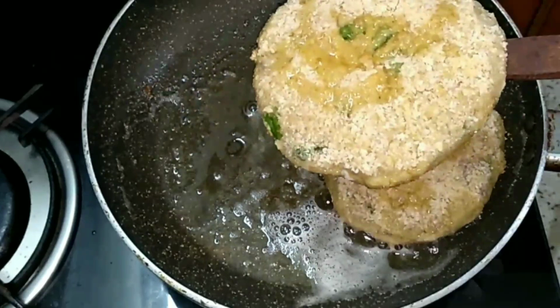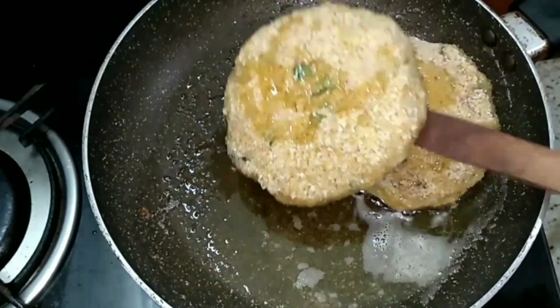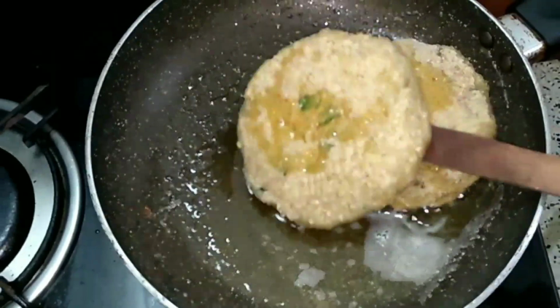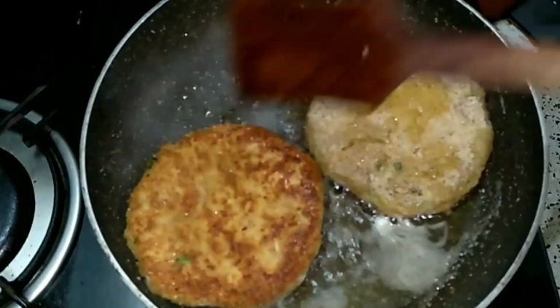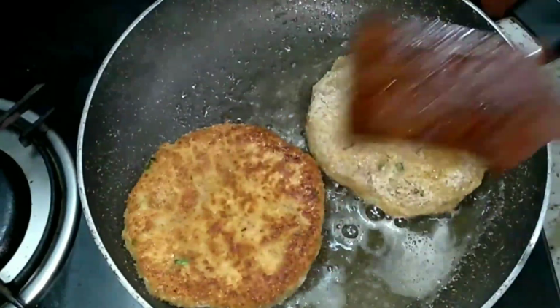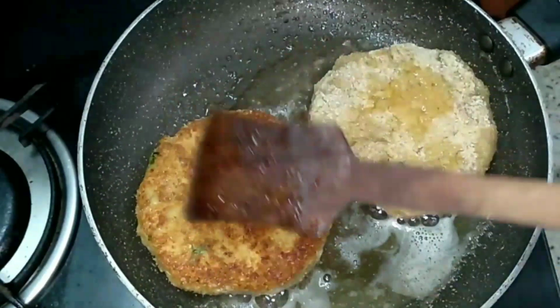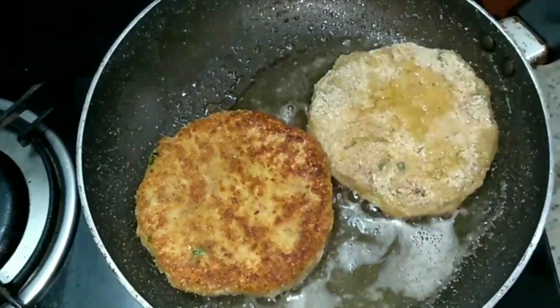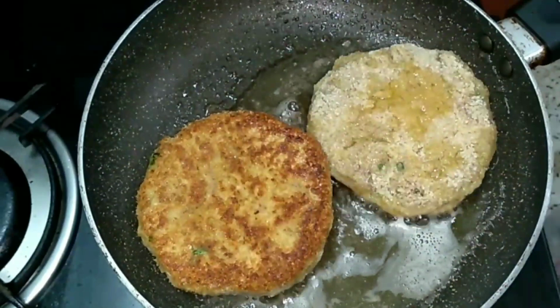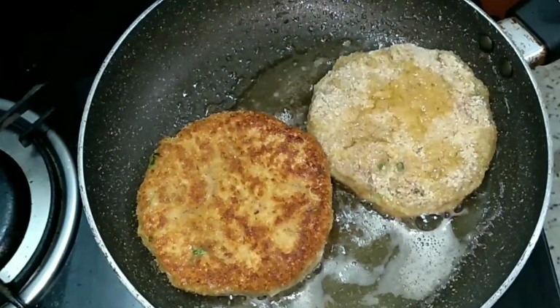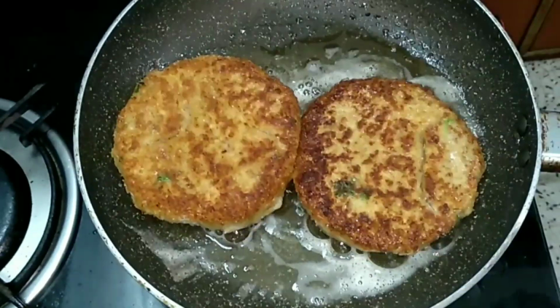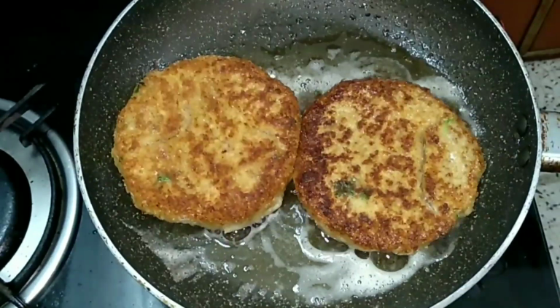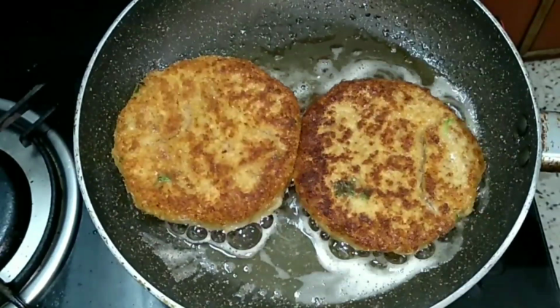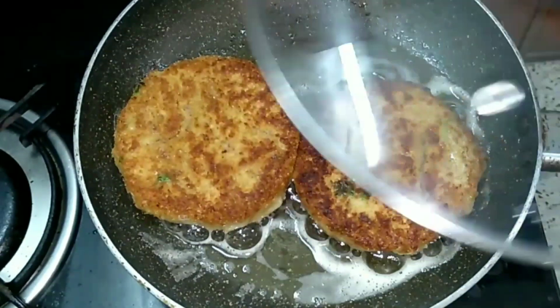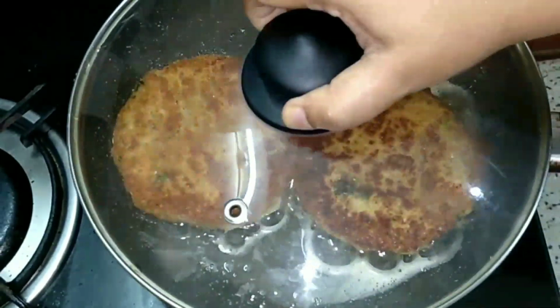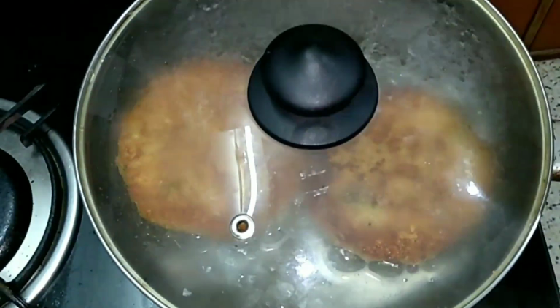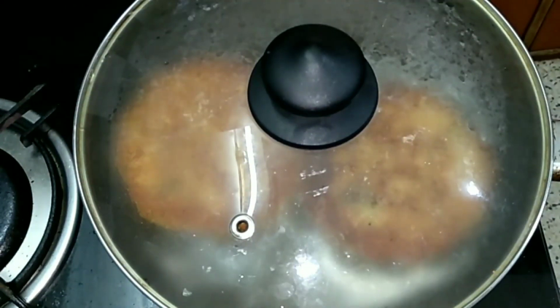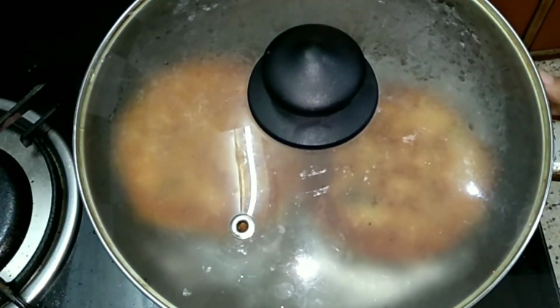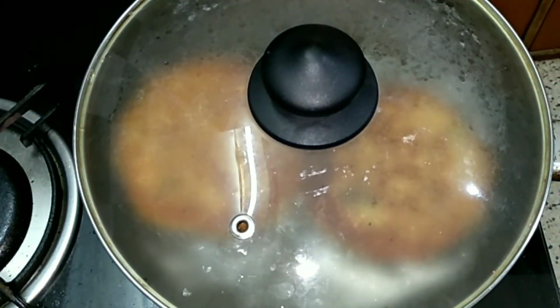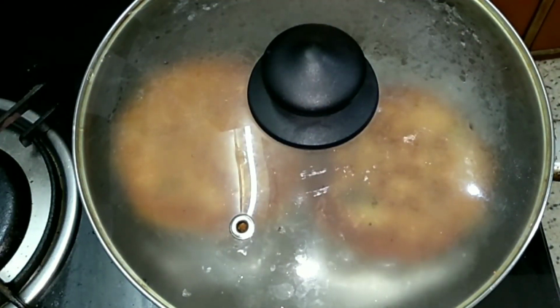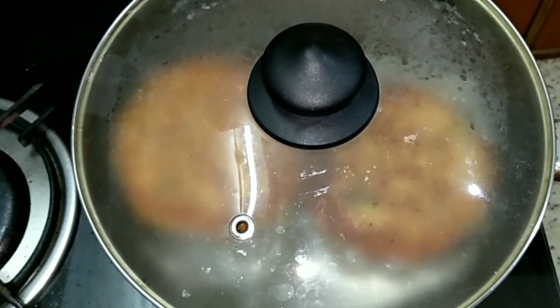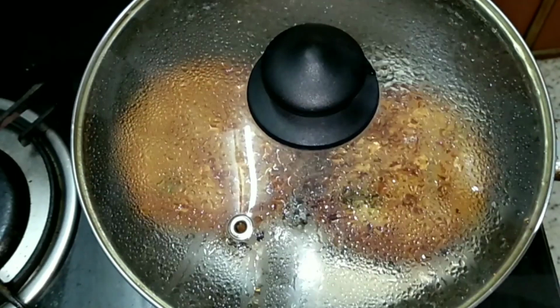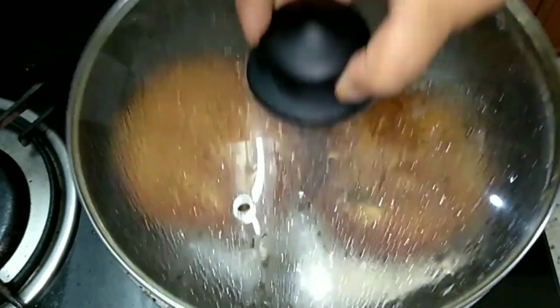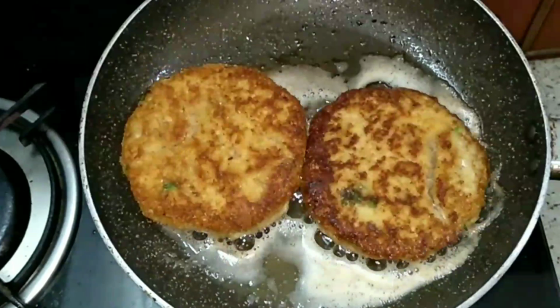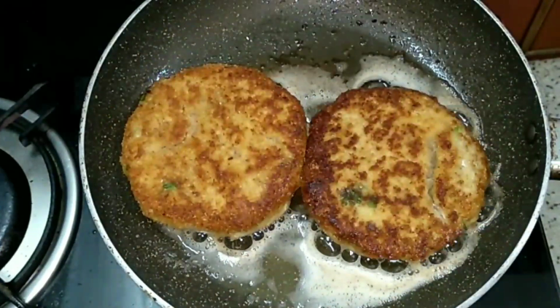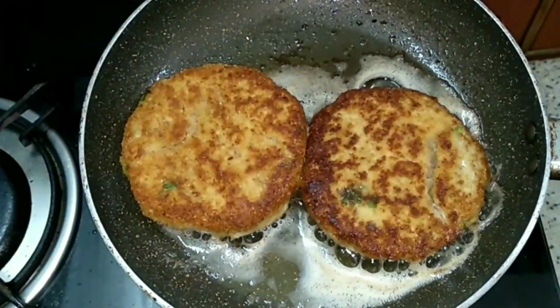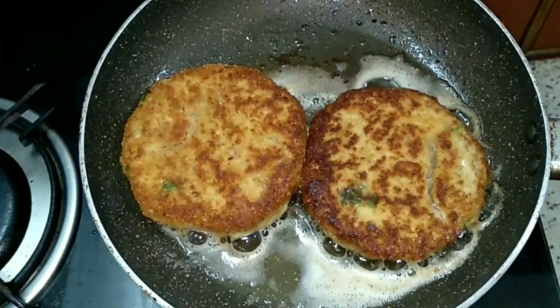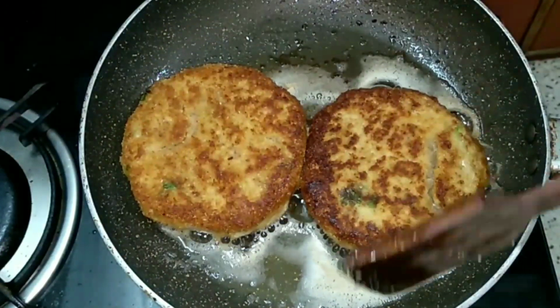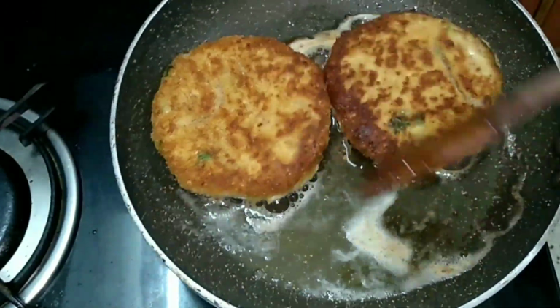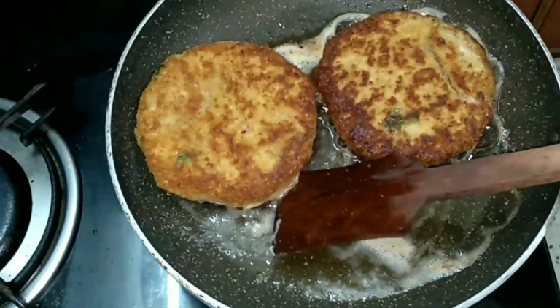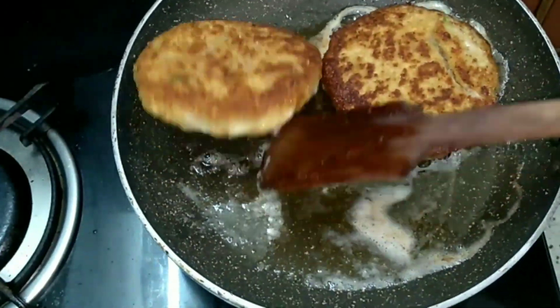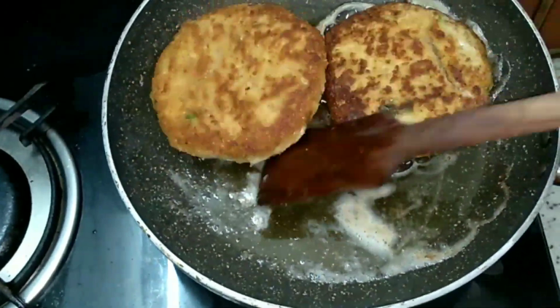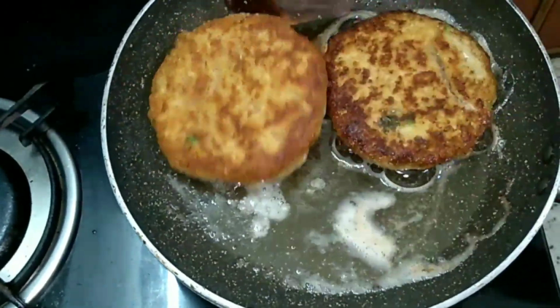We are frying this on low-medium heat. Please check out the description box below for the link of how to cook this step-by-step.